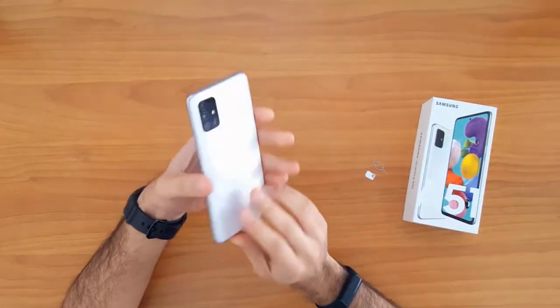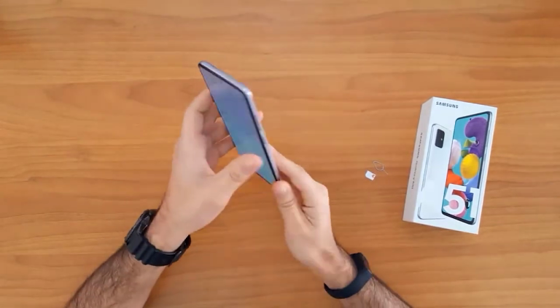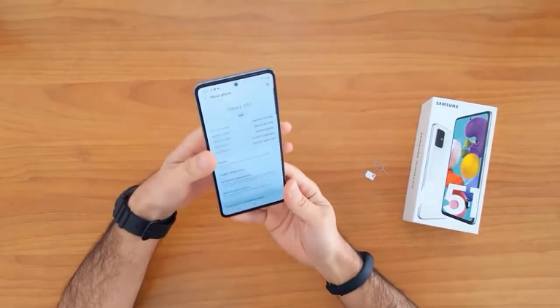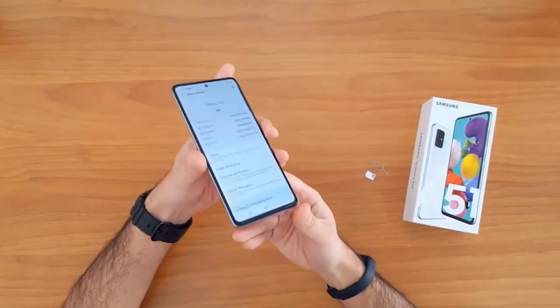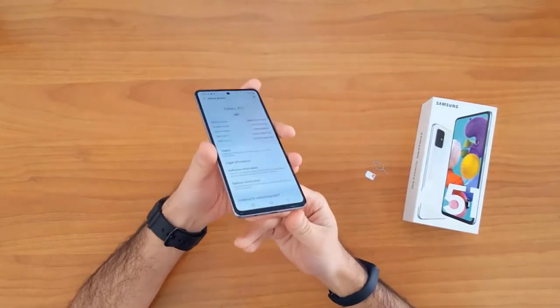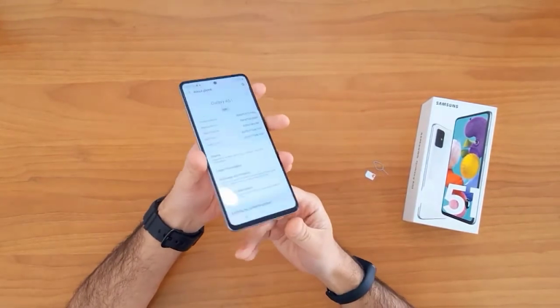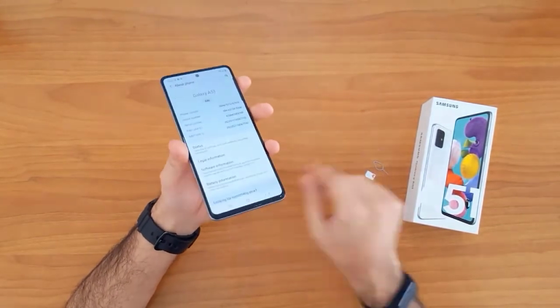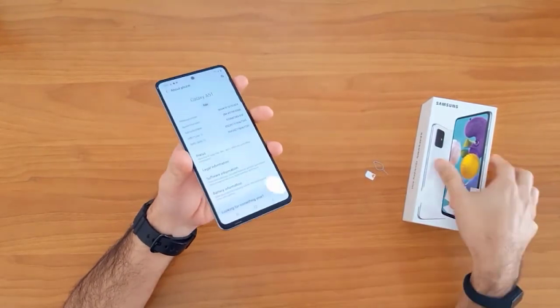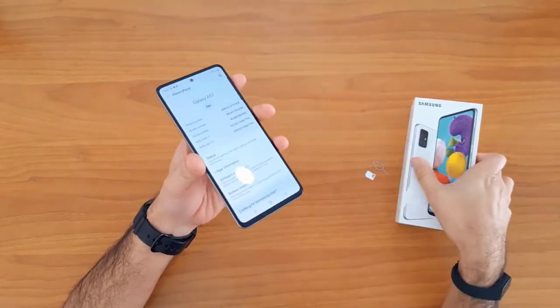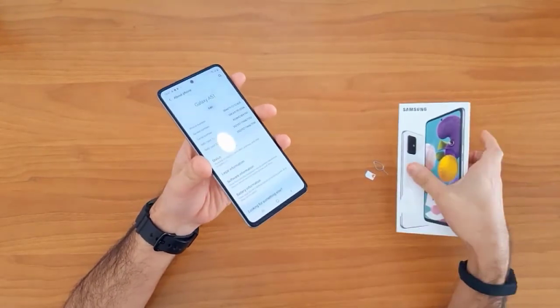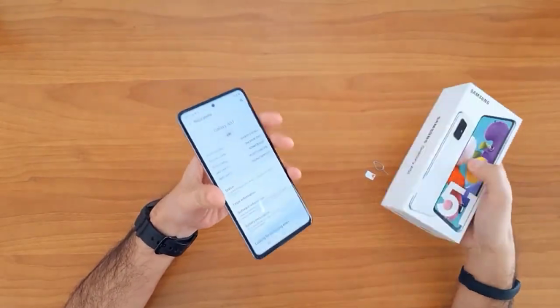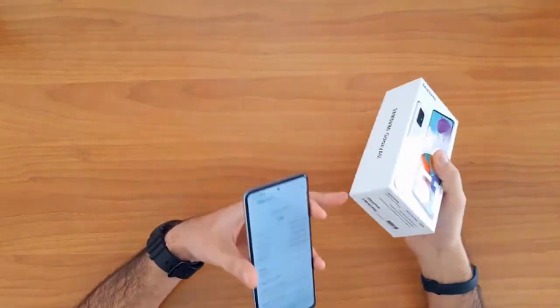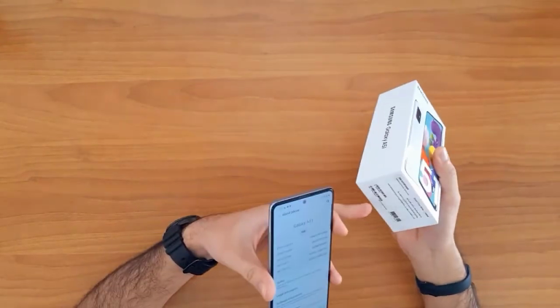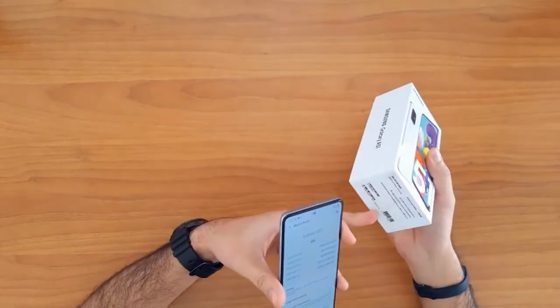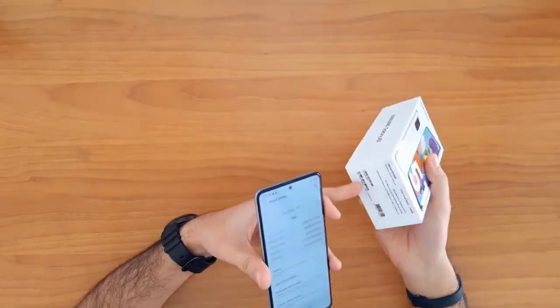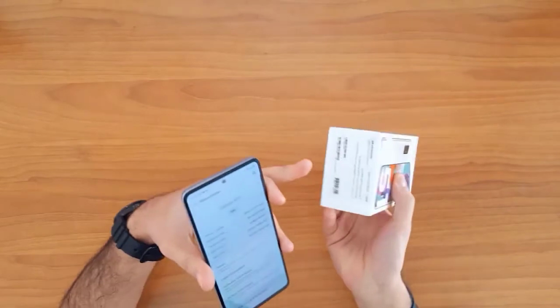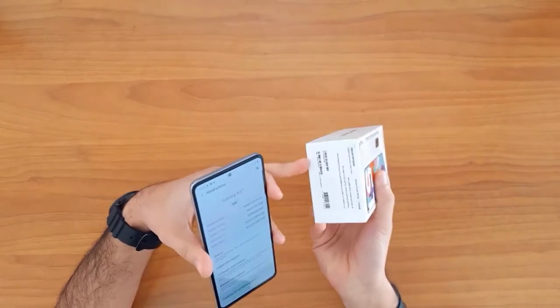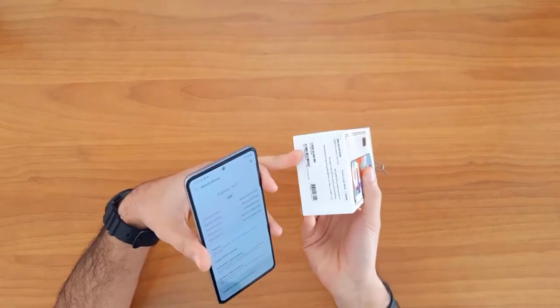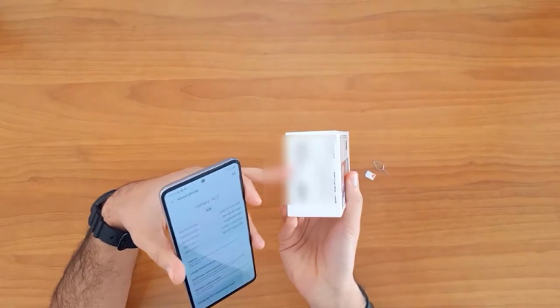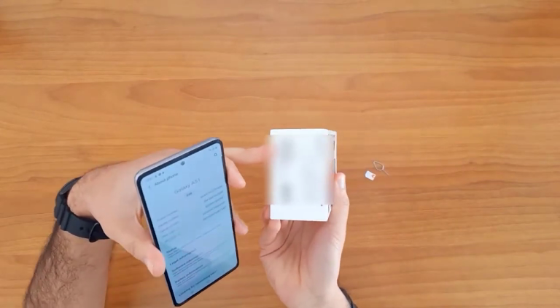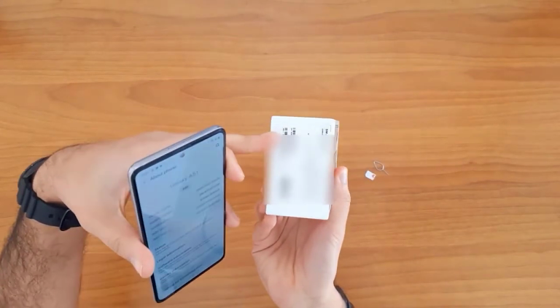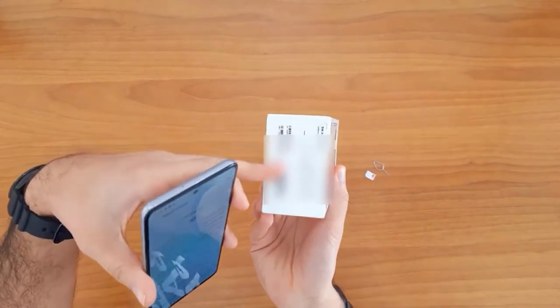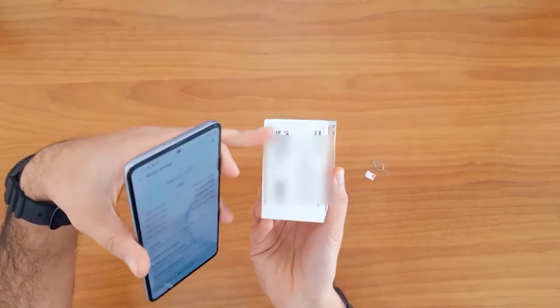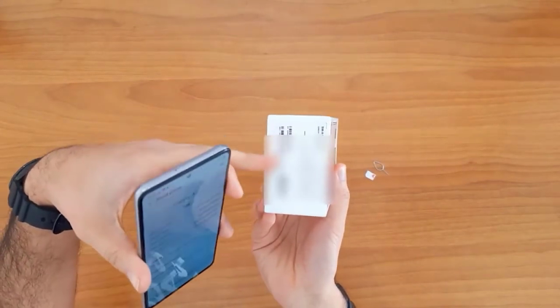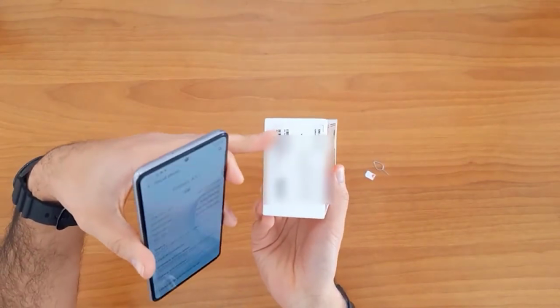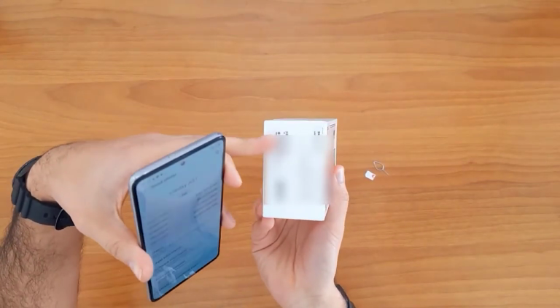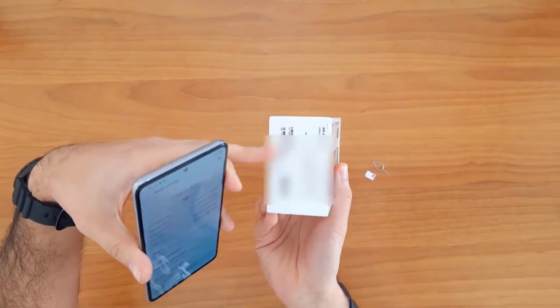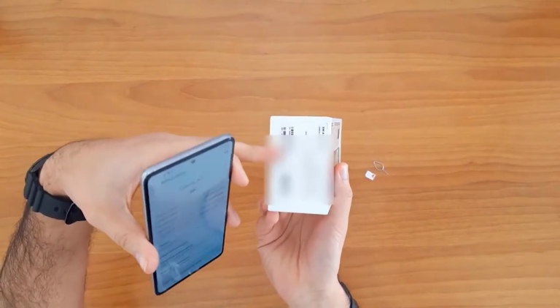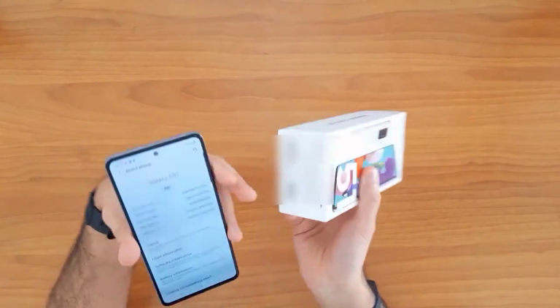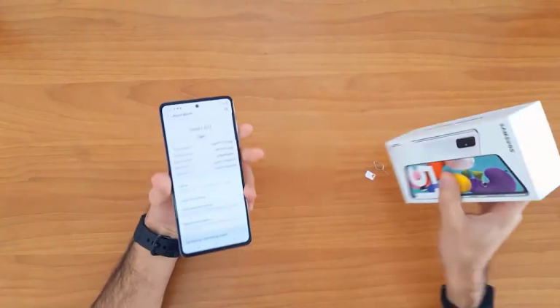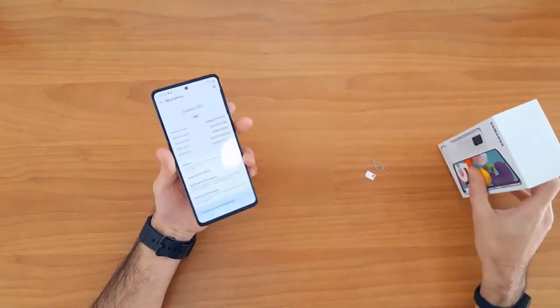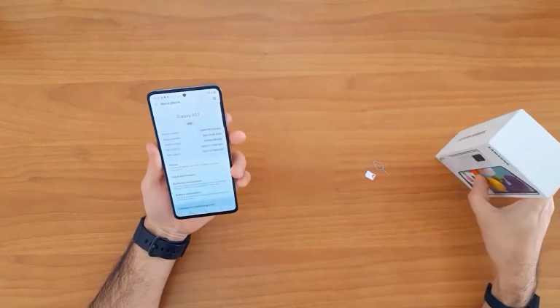The IMEI number can also be found on the box — on the sticker on the phone box.